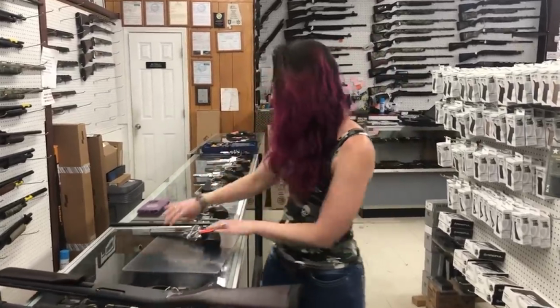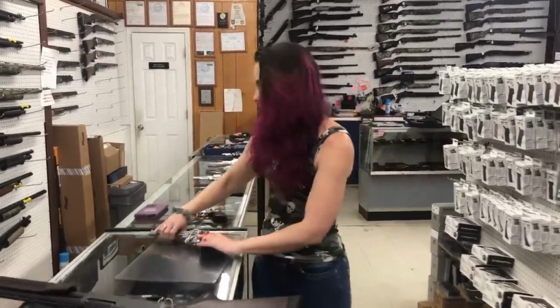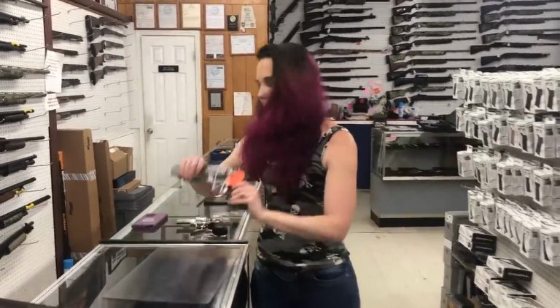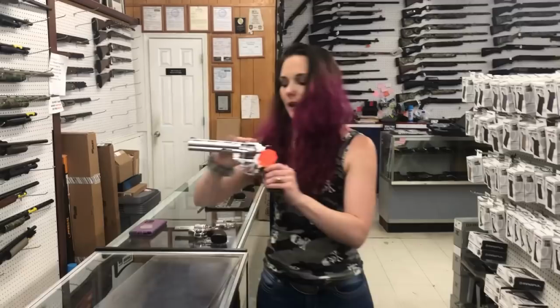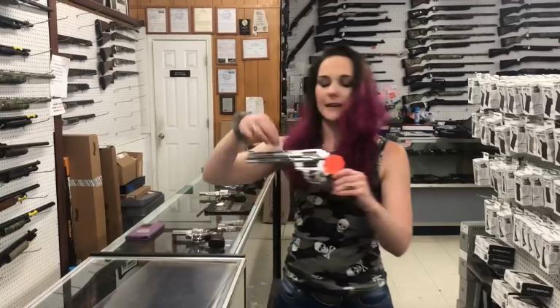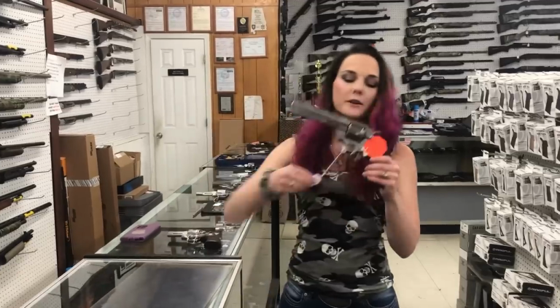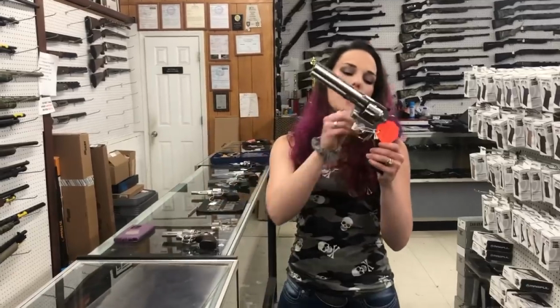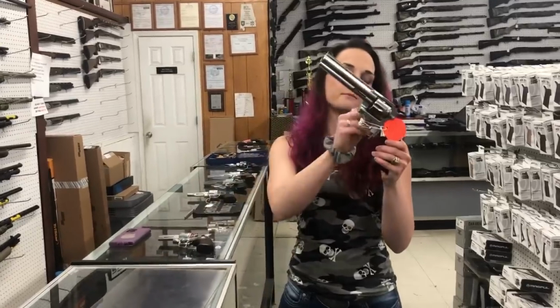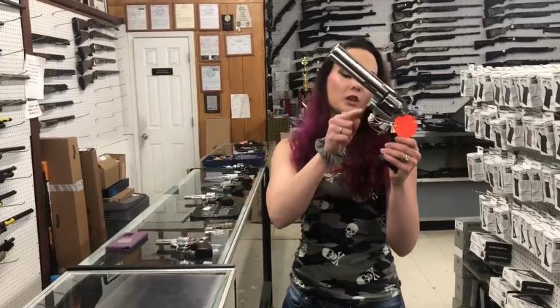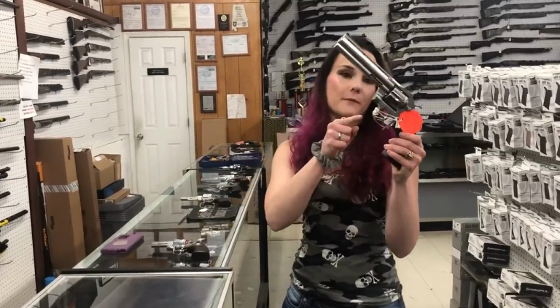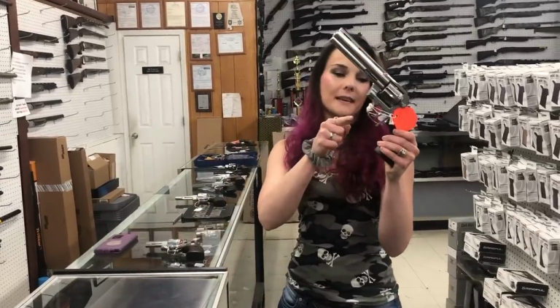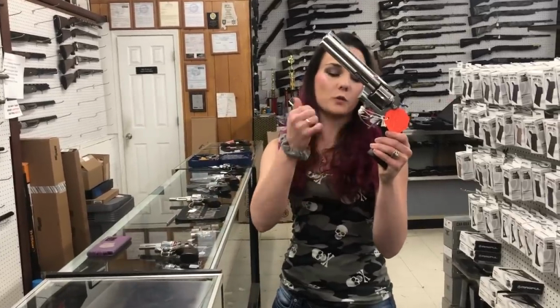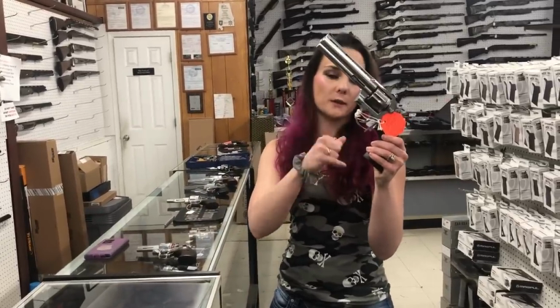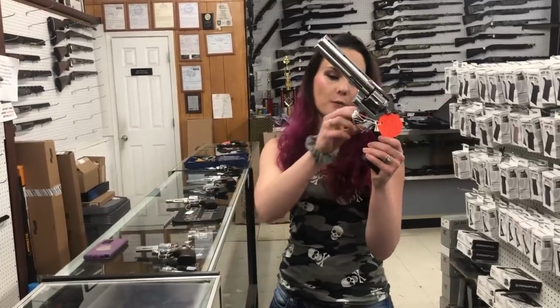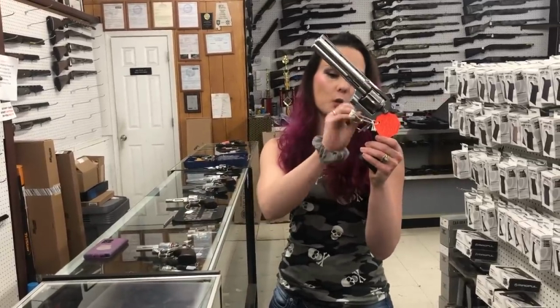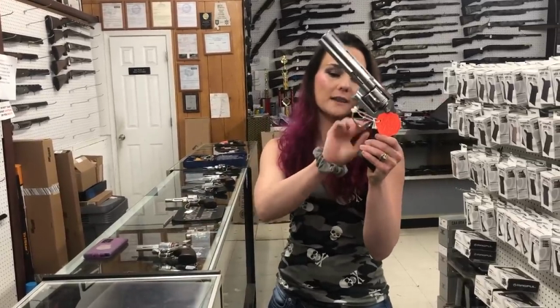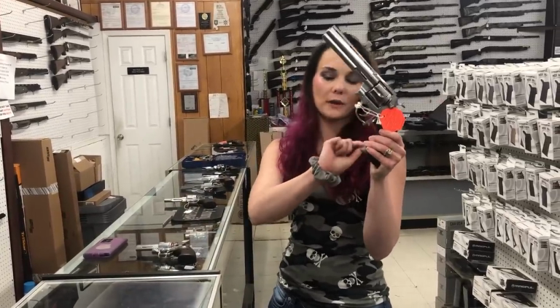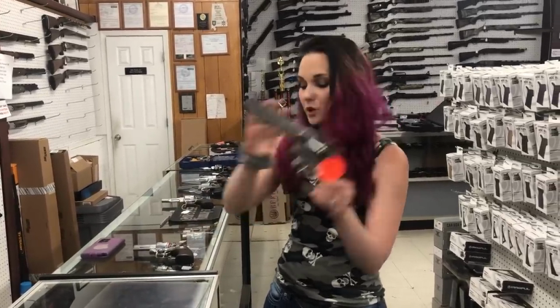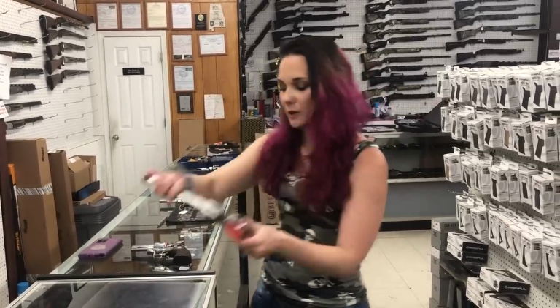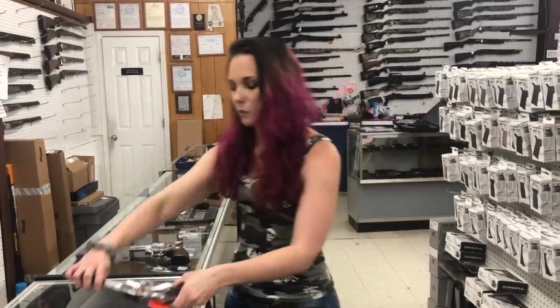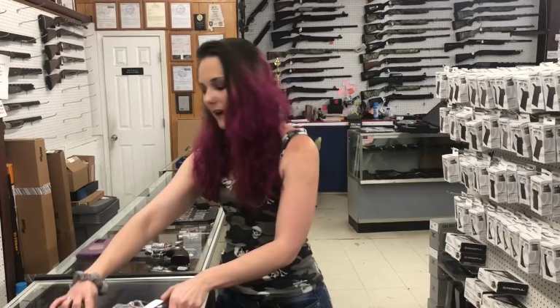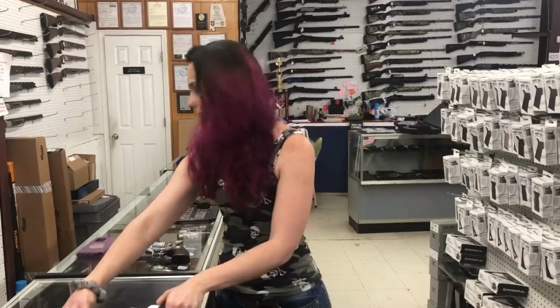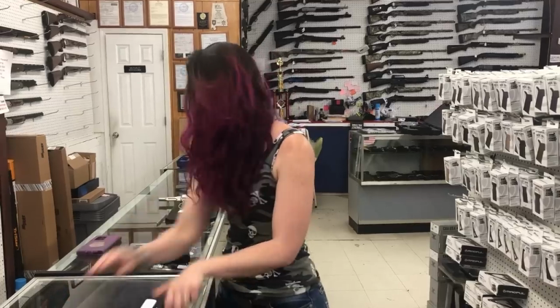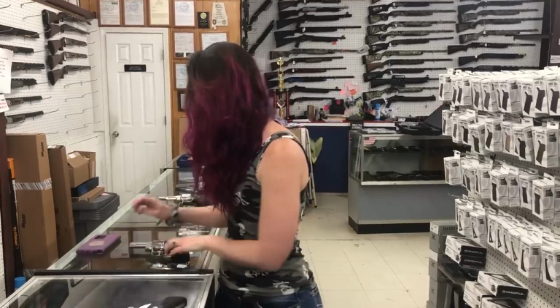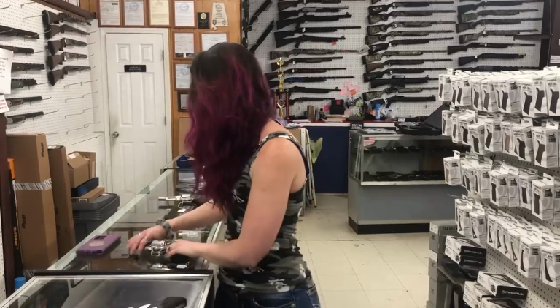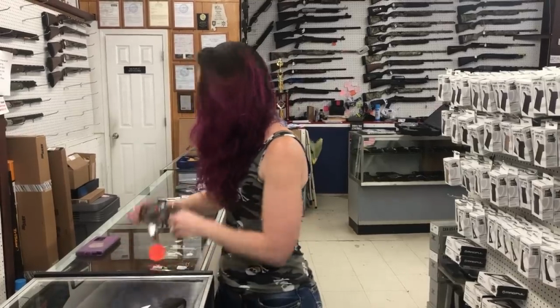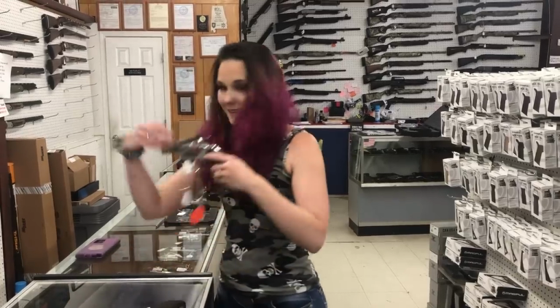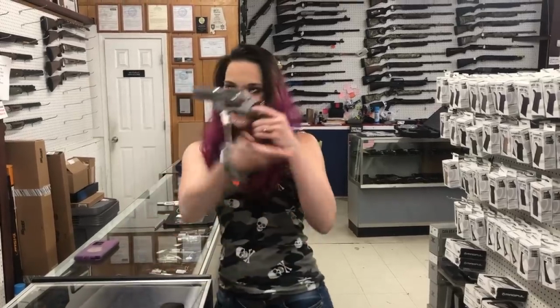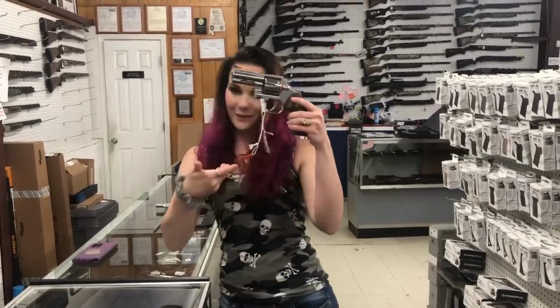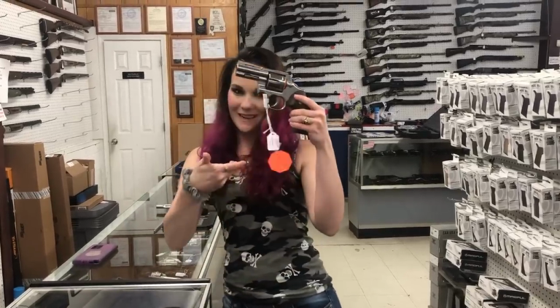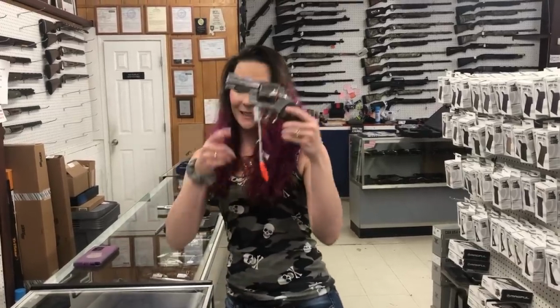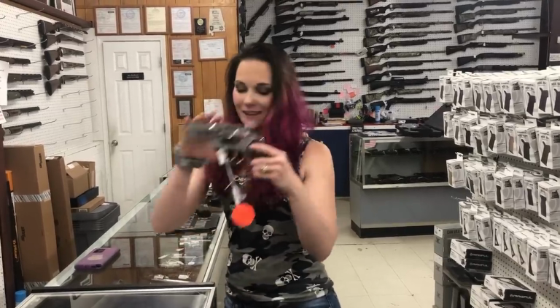Colt Python — got another shipment of the 6 inch. We've also got the 4 and a quarter and the 3 inch at $1325. The 3 inch is my favorite.